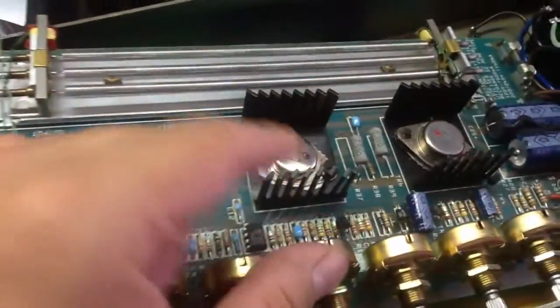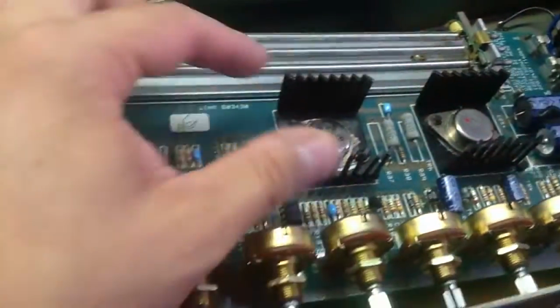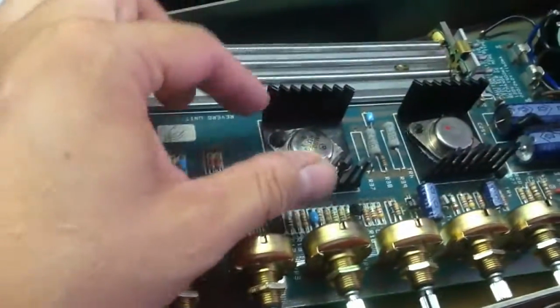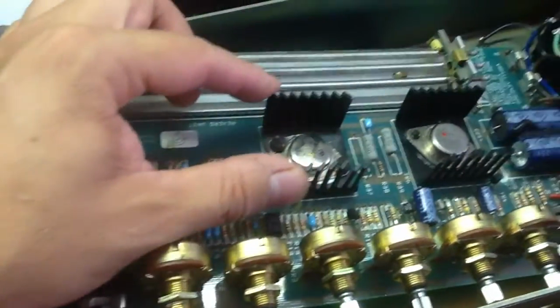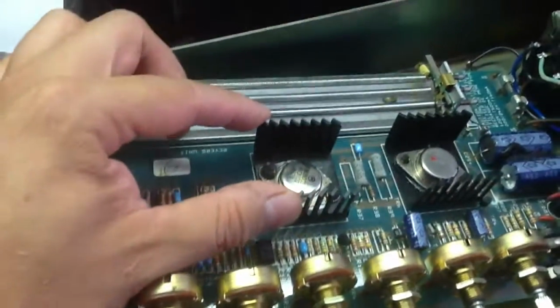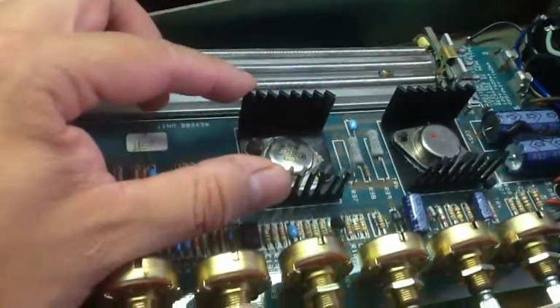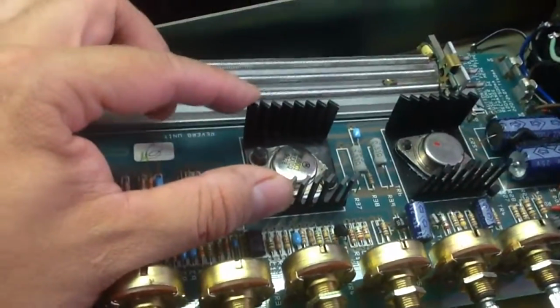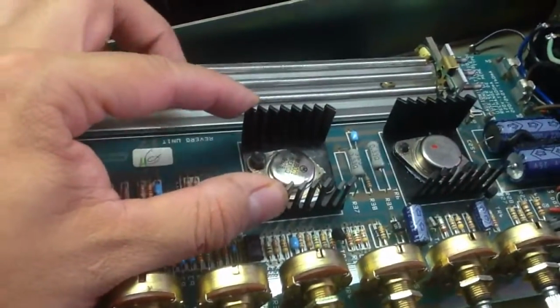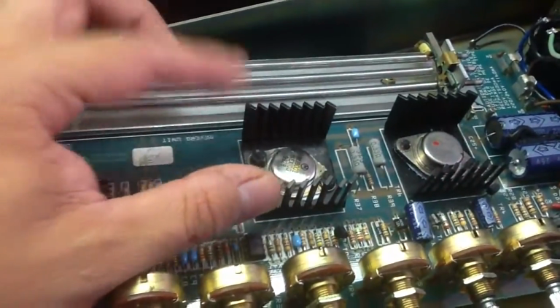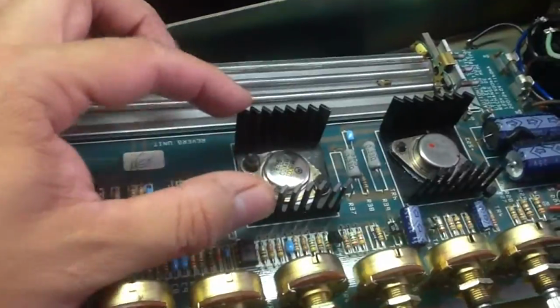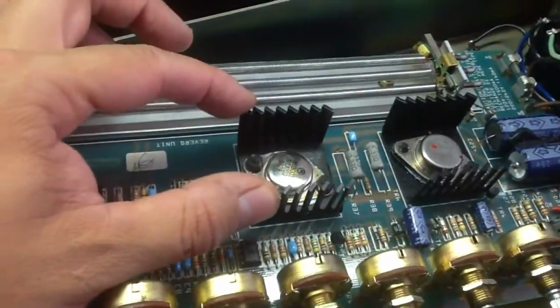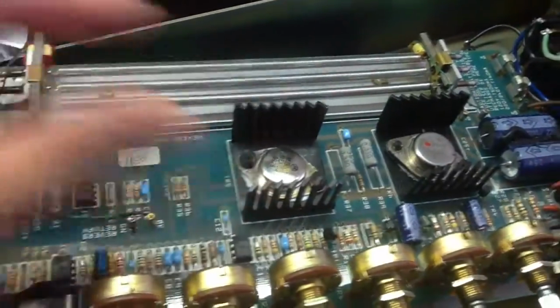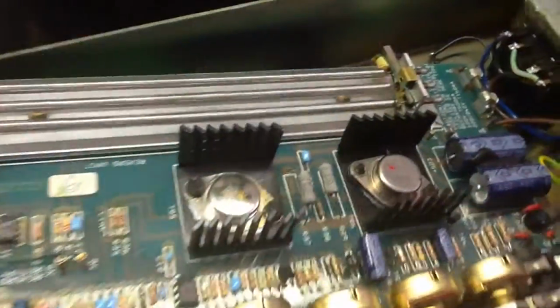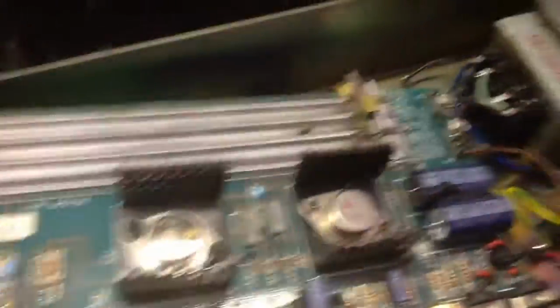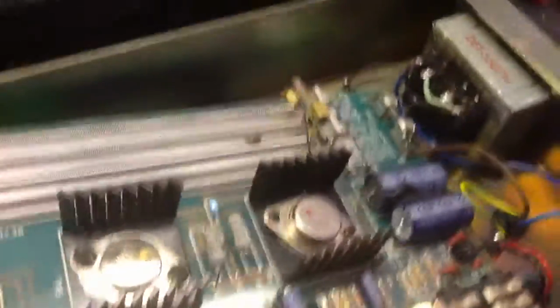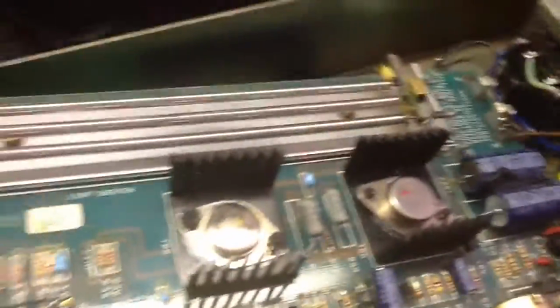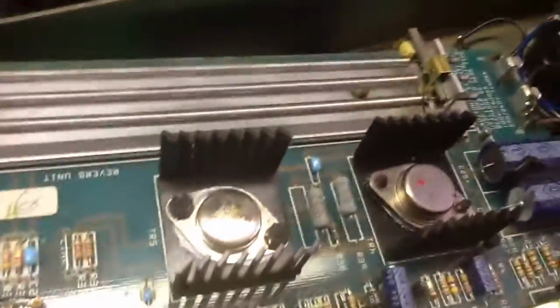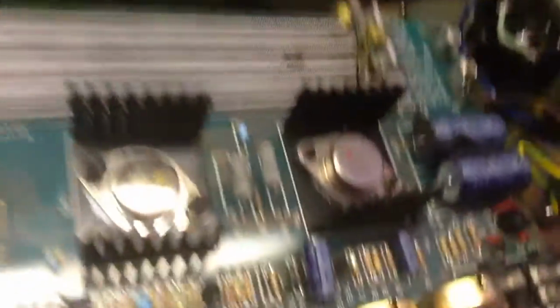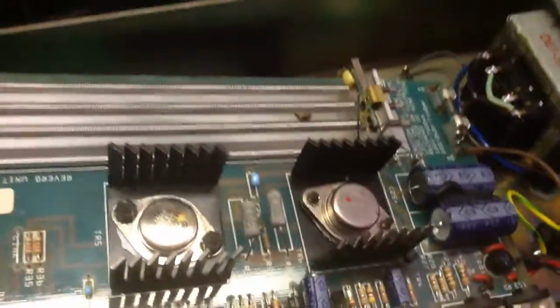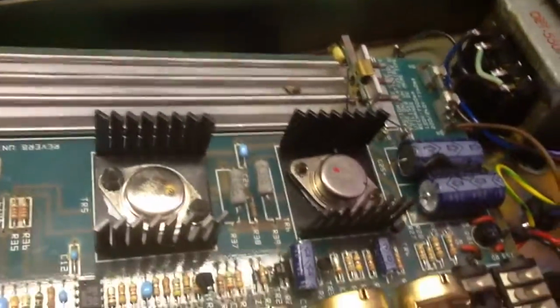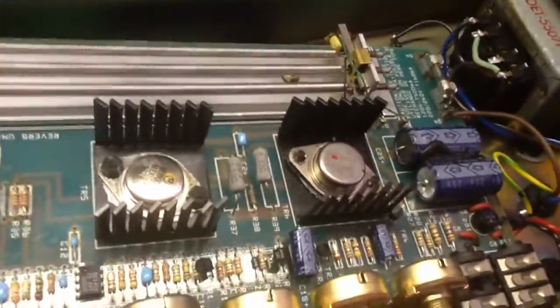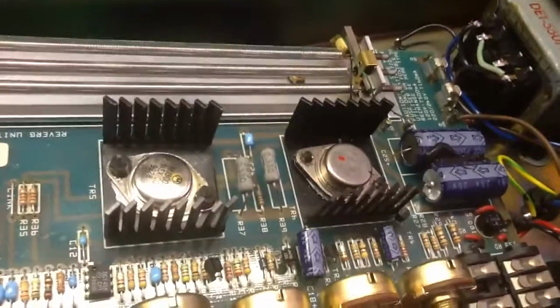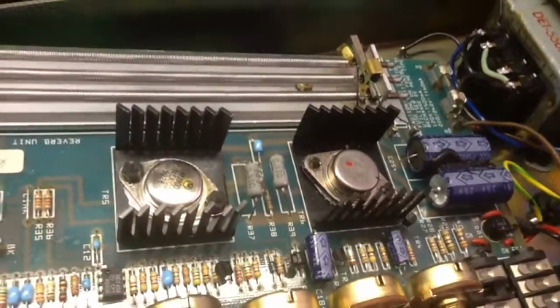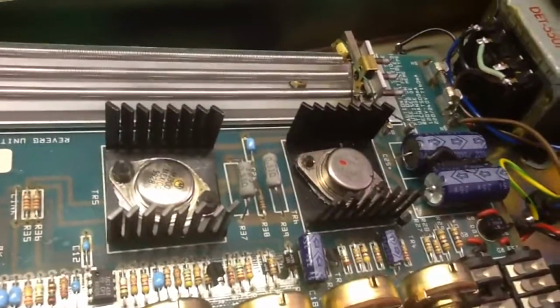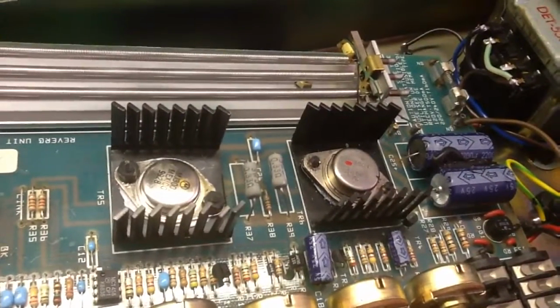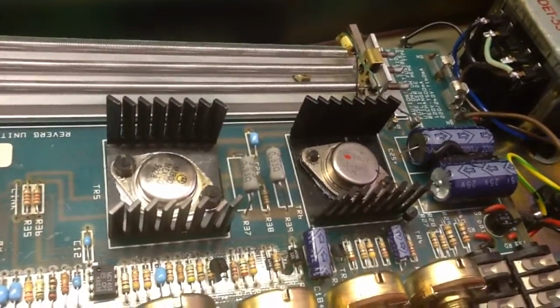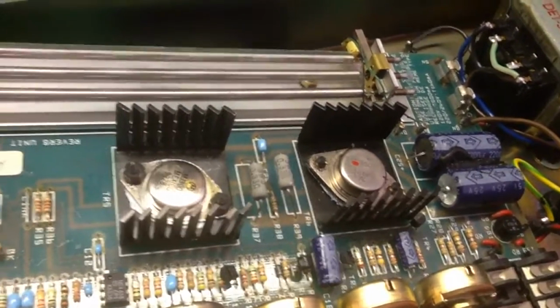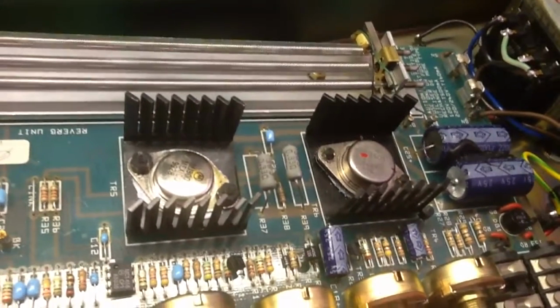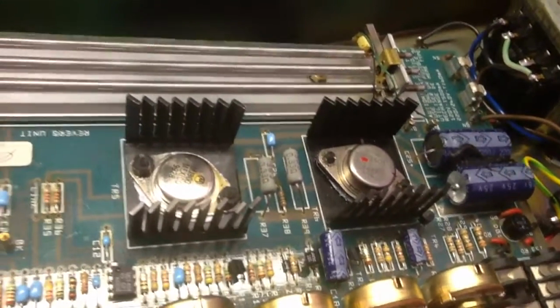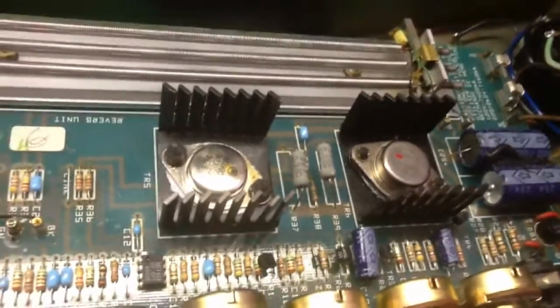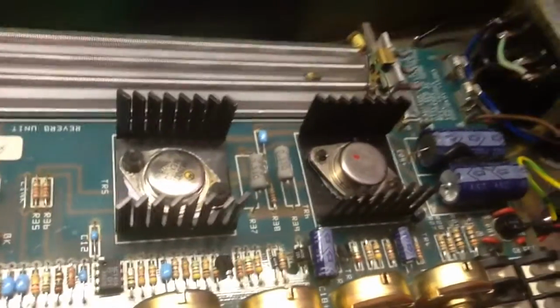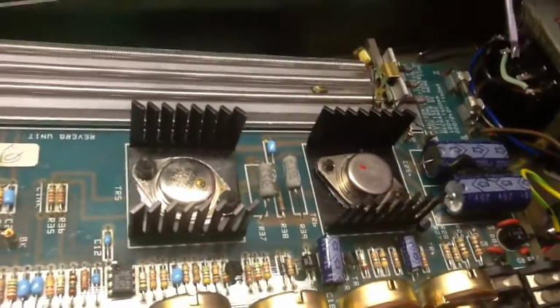Today I'm replacing the power transistors. I already replaced this one. One's a PNP, the other one's an NPN. They're both Darlington pair.